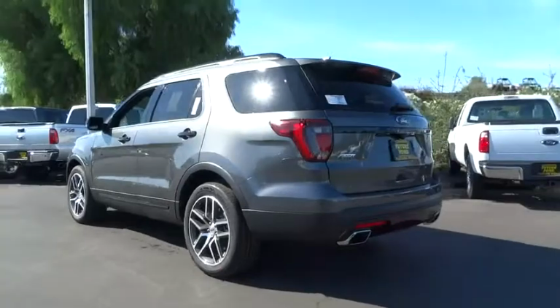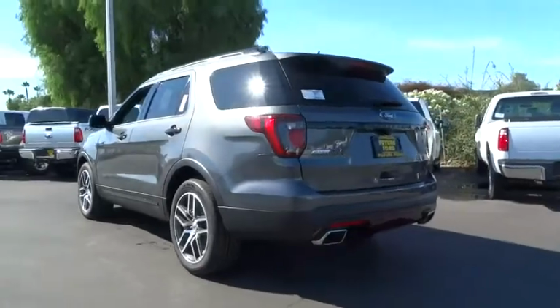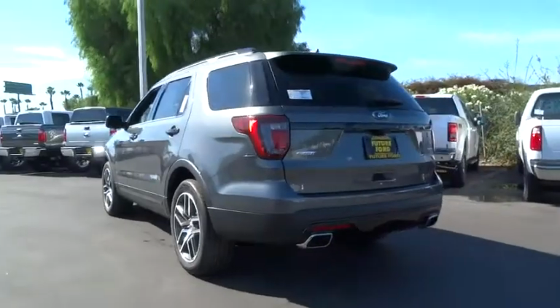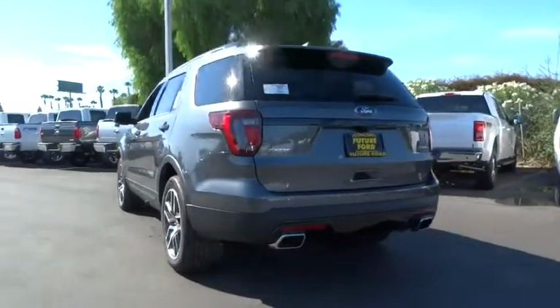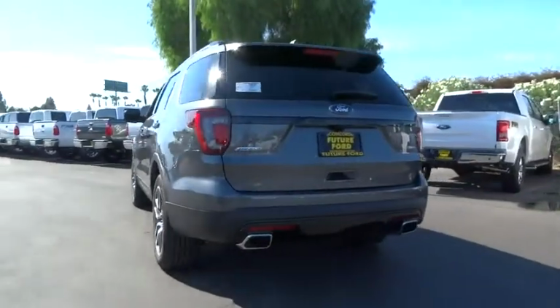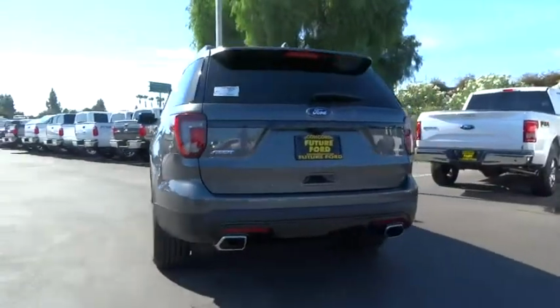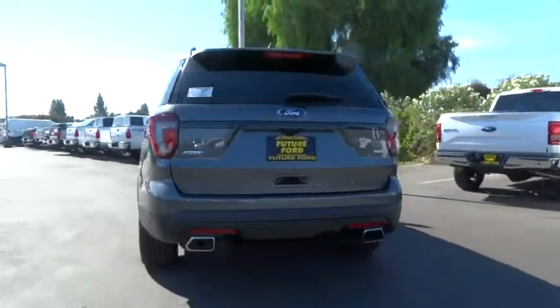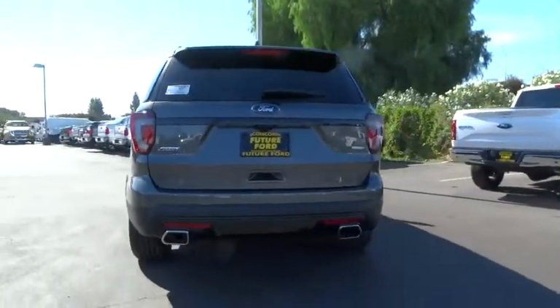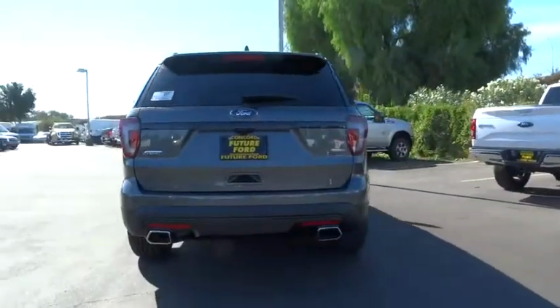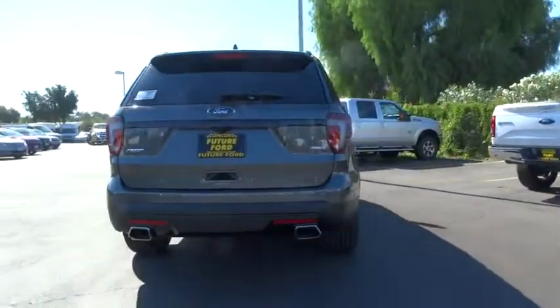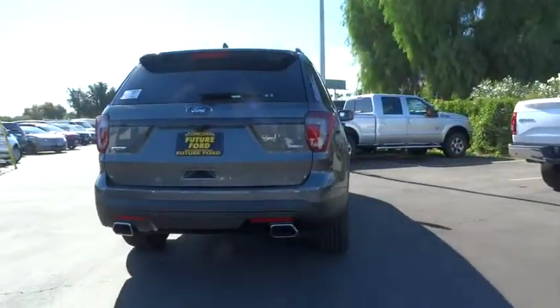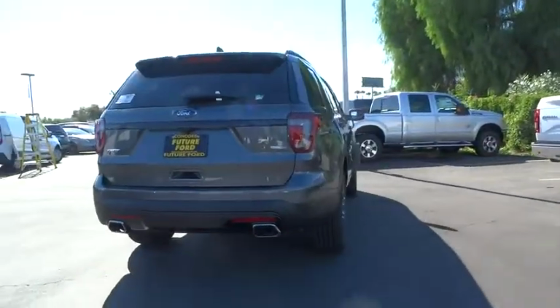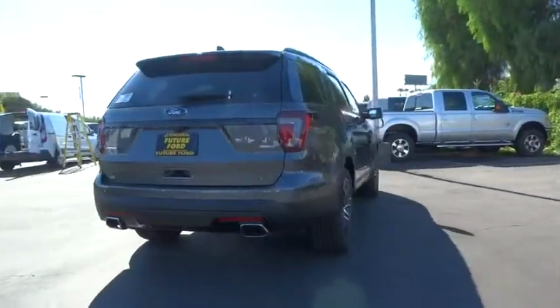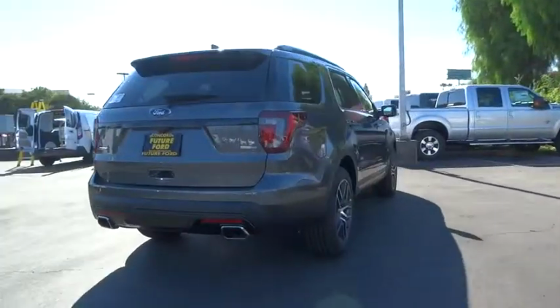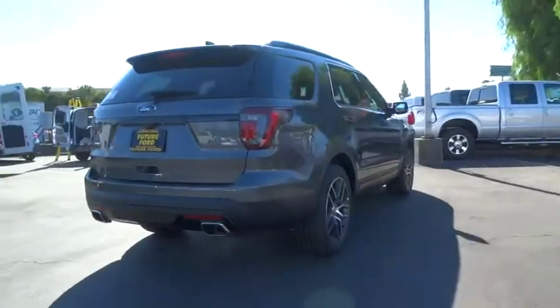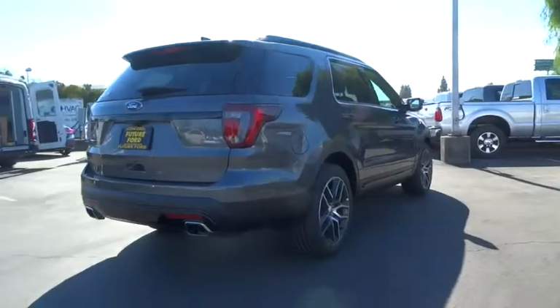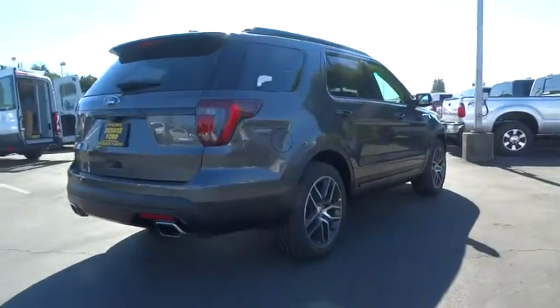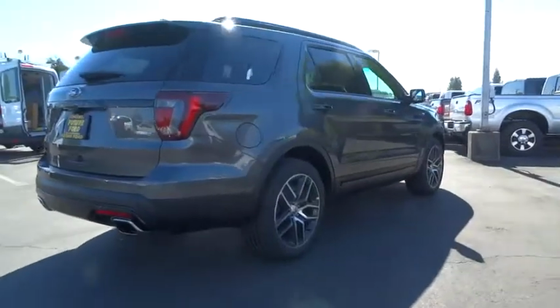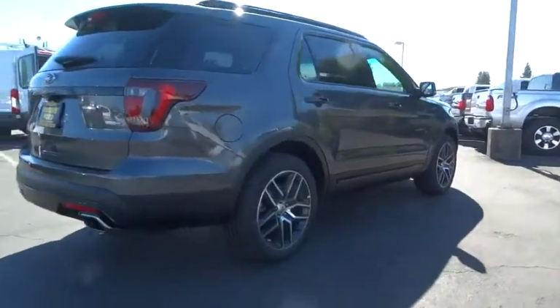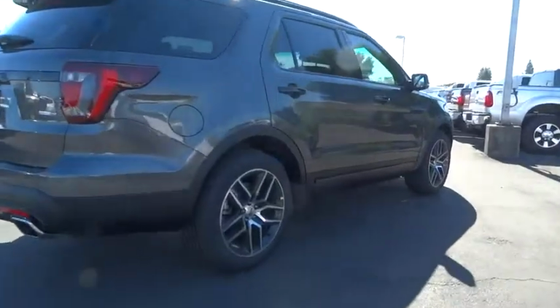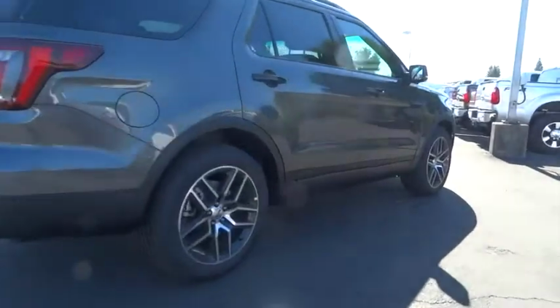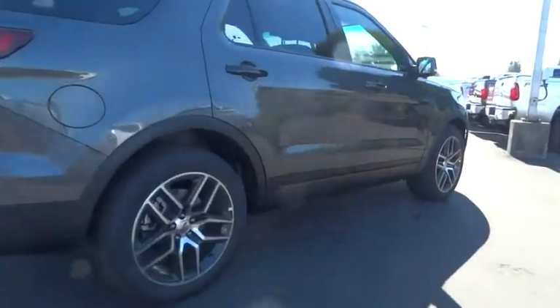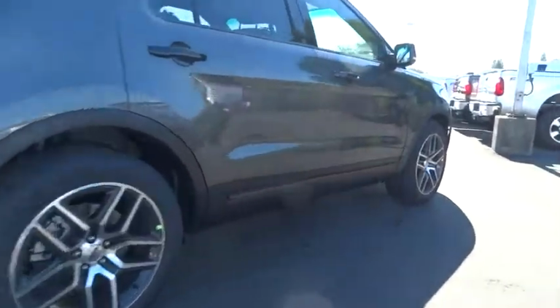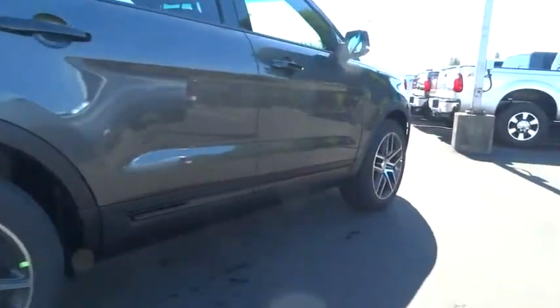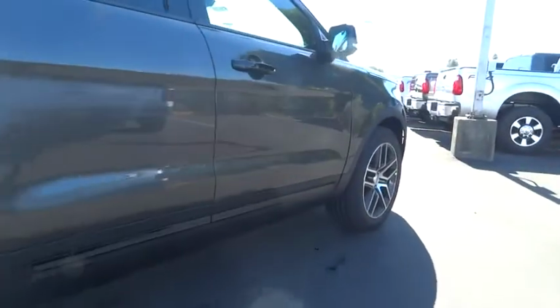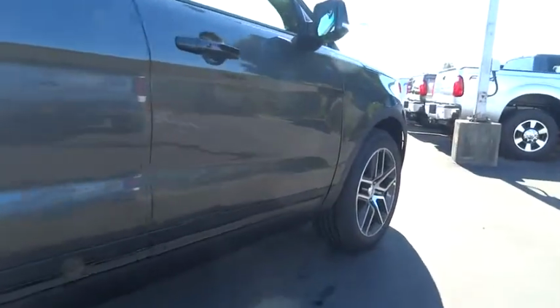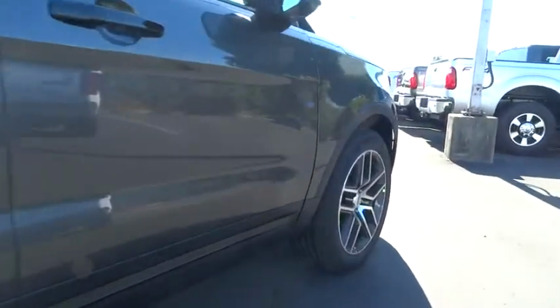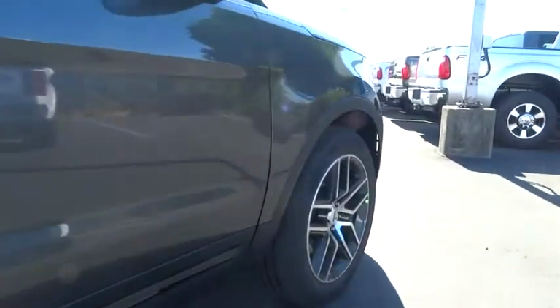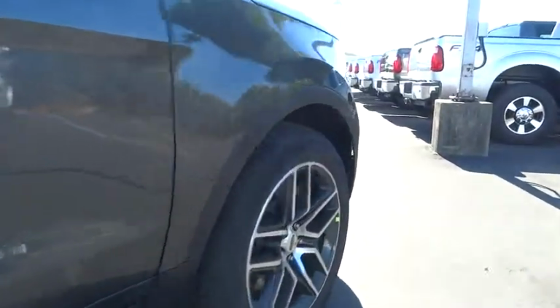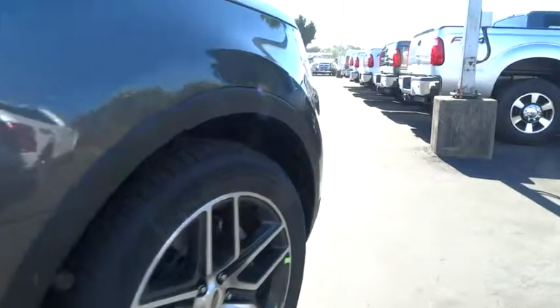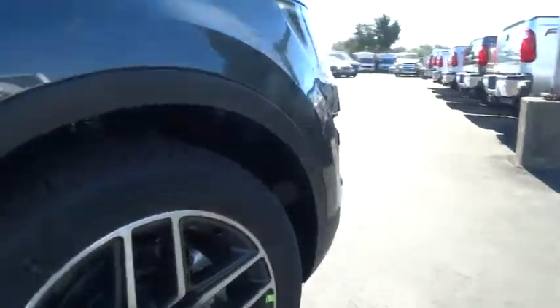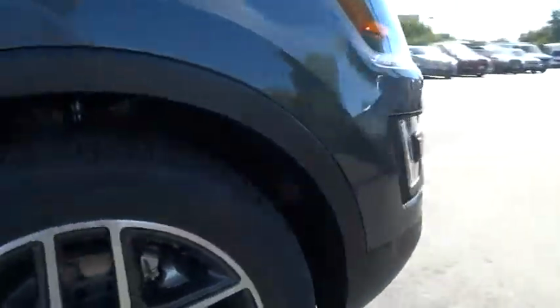Bluetooth, leather-wrapped steering wheel, all-weather floor mats, second-row bench seat. A vehicle like this doesn't come along every day. Come in and get it before someone else does.